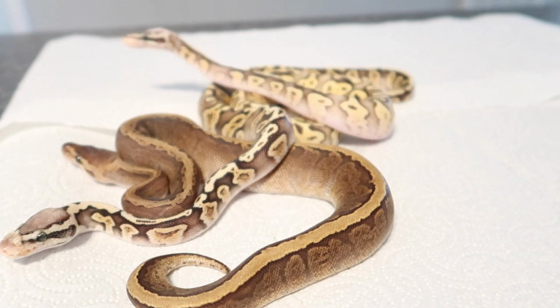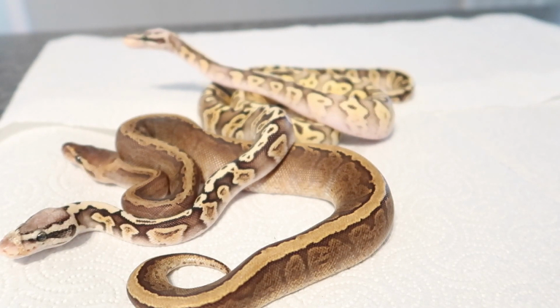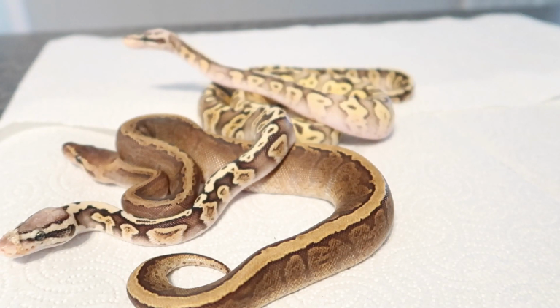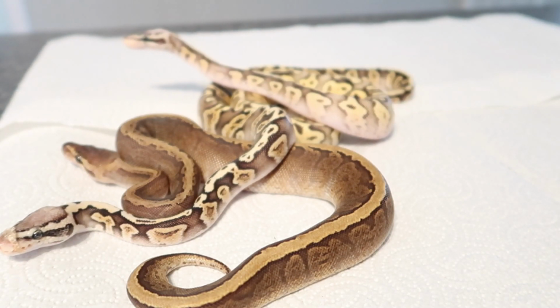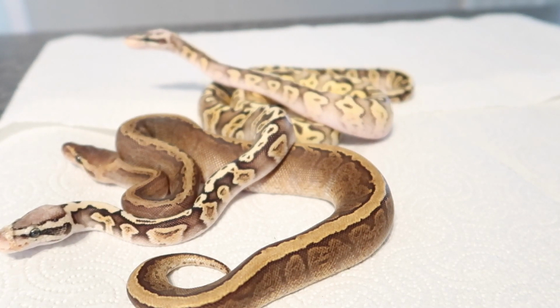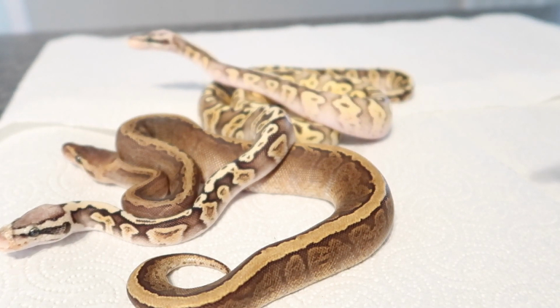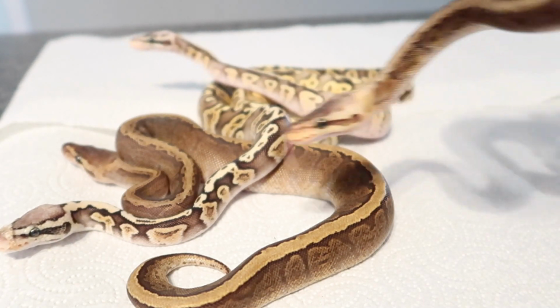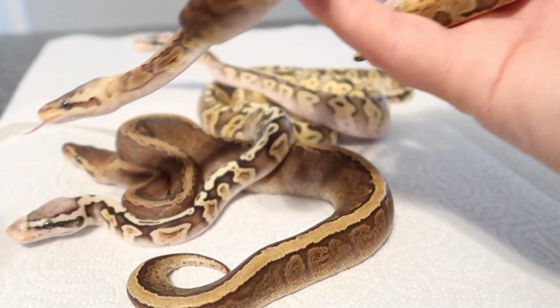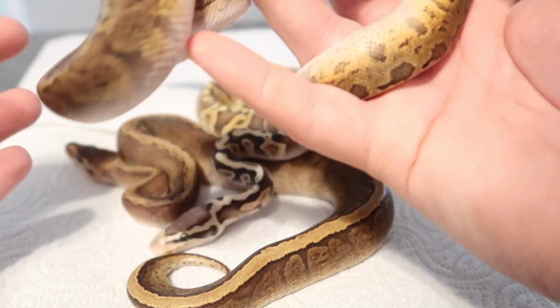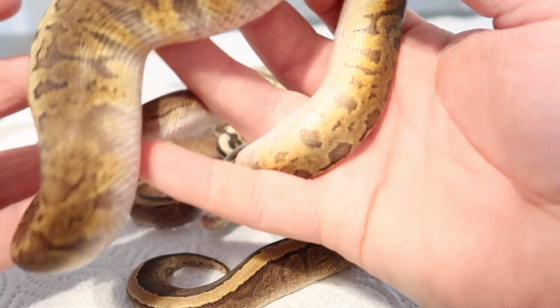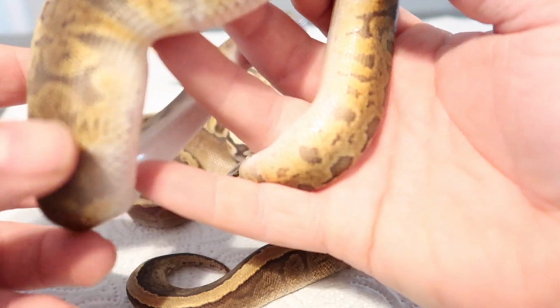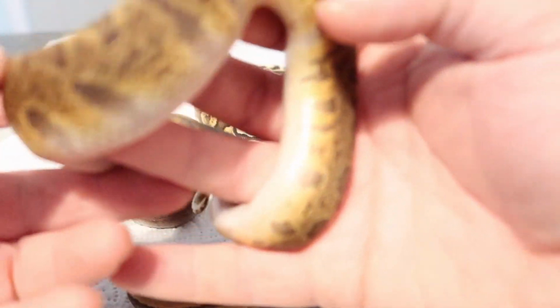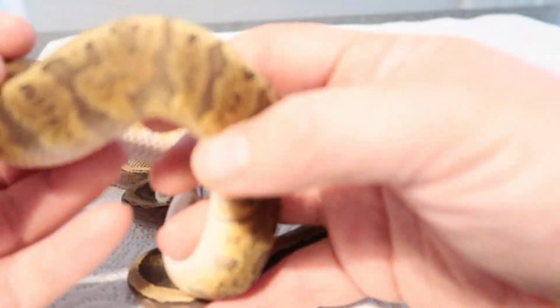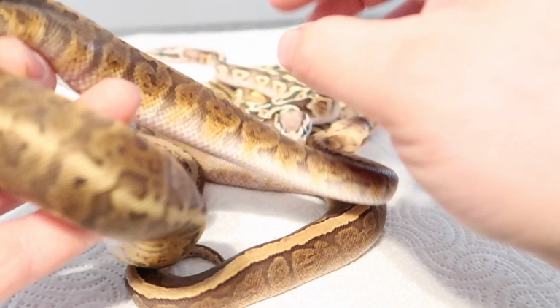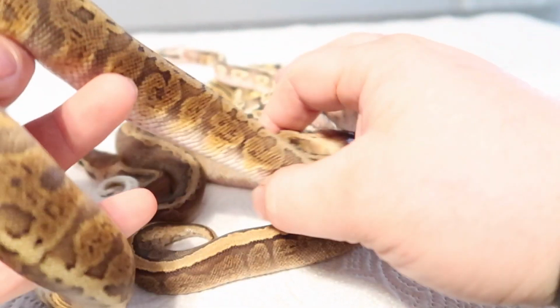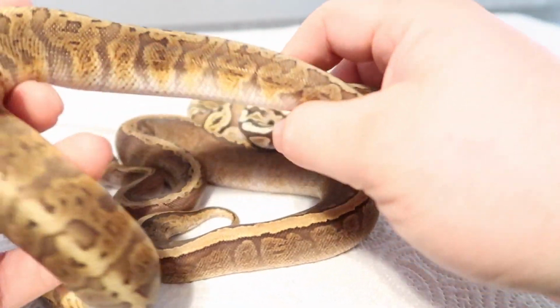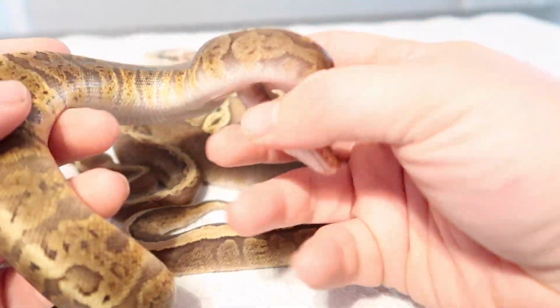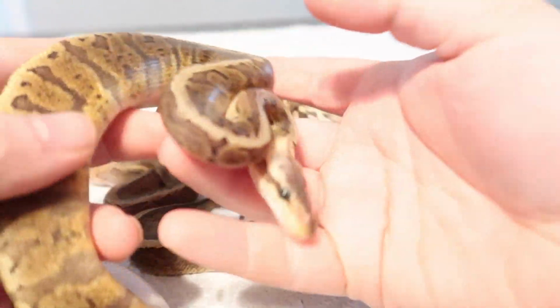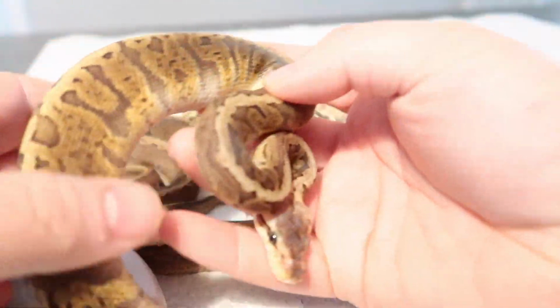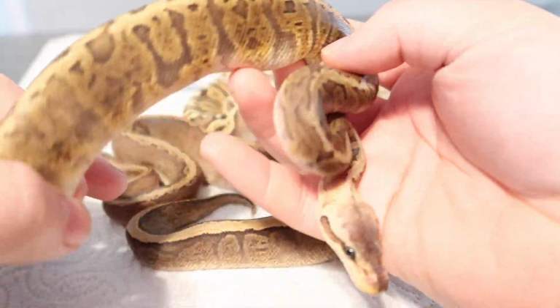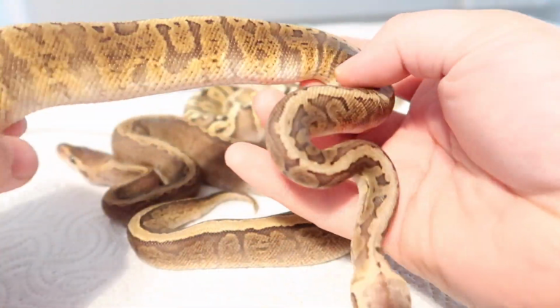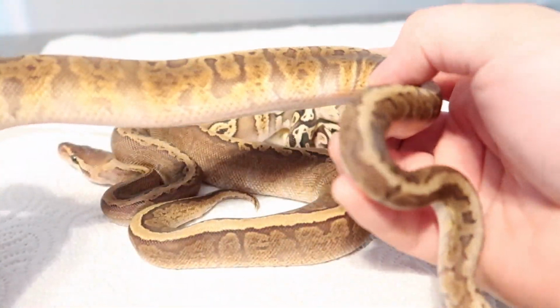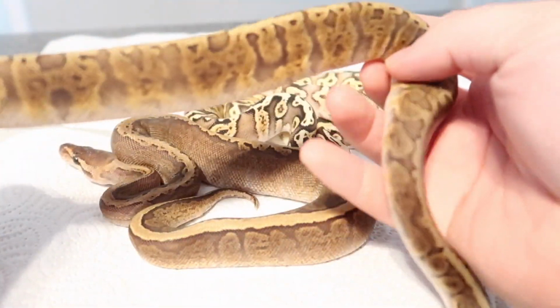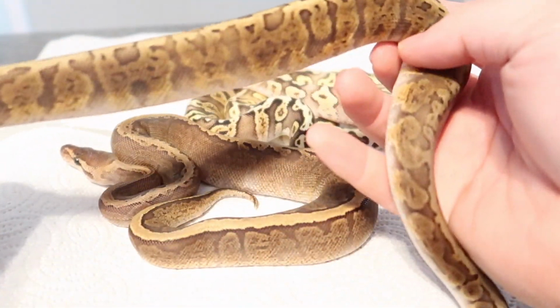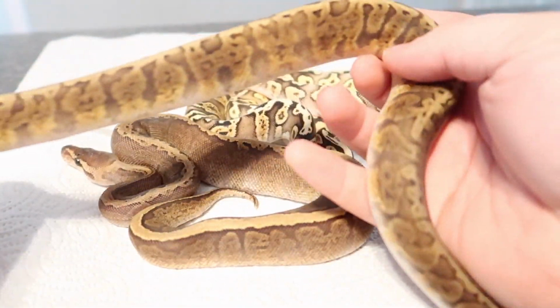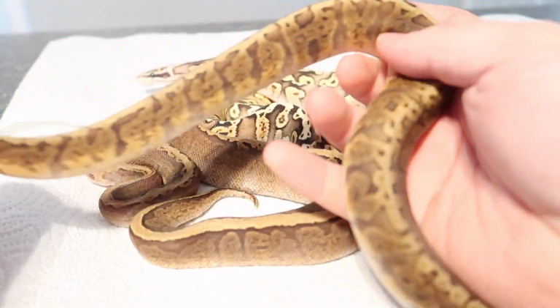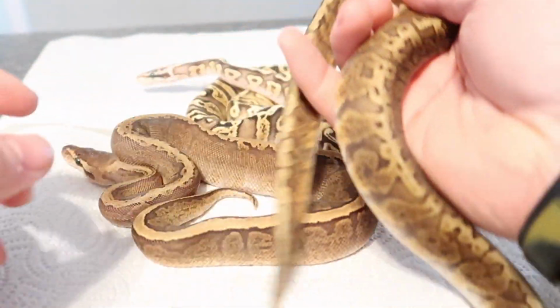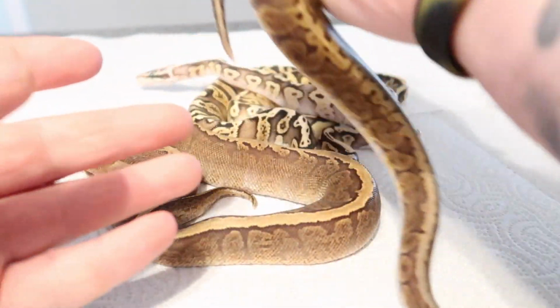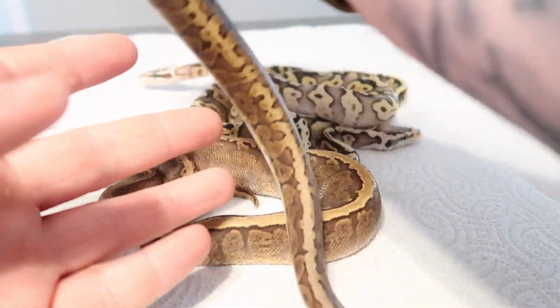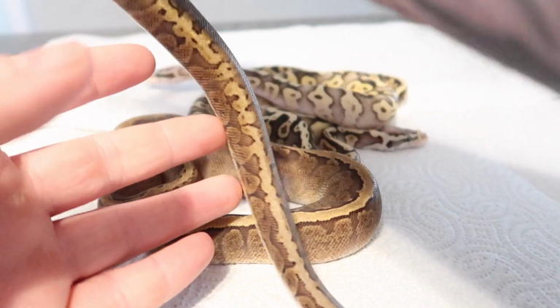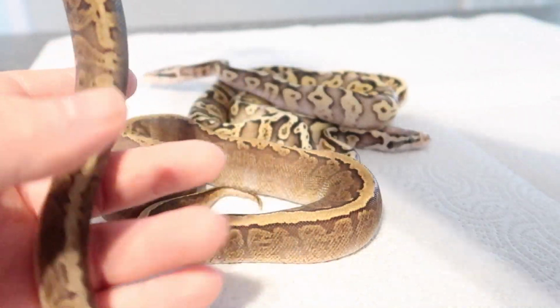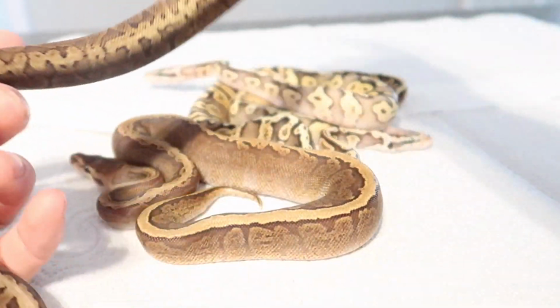Alright guys, I'm going to show you some GHI combos. In front of you is a GHI lemon blast, kind of almost like a sunset ball python. I think this is a really cool looking combo.